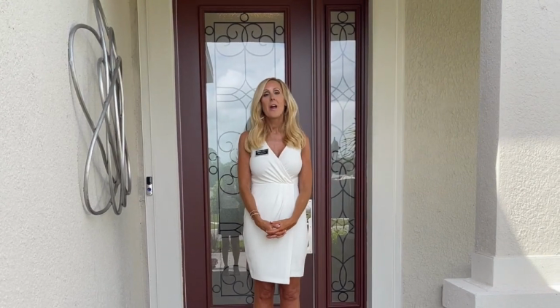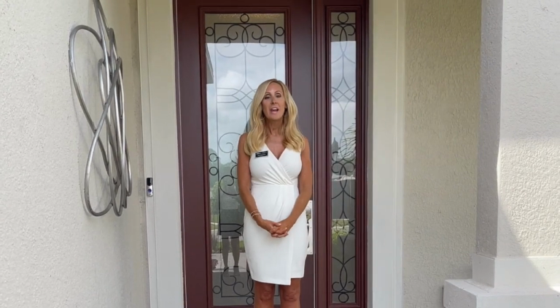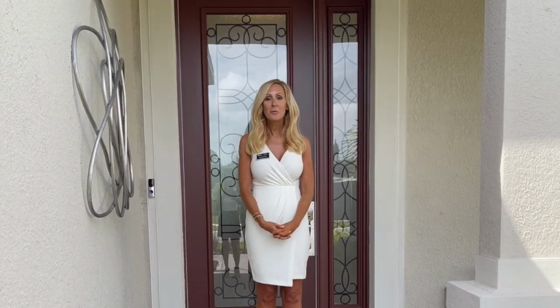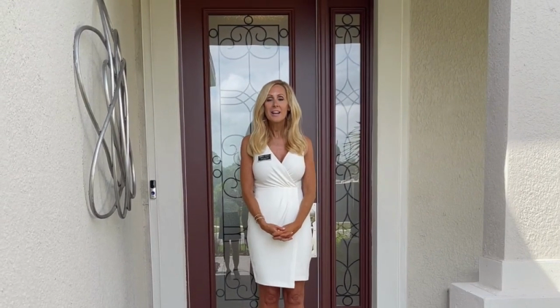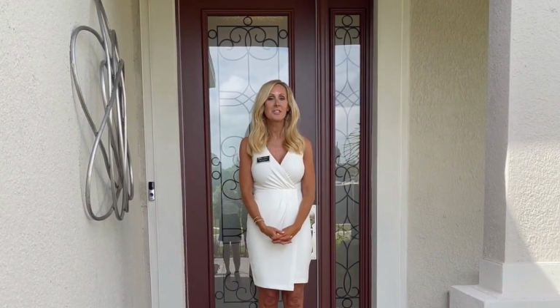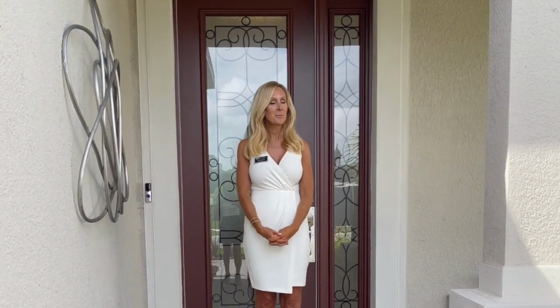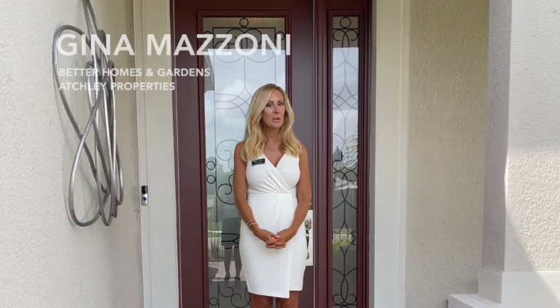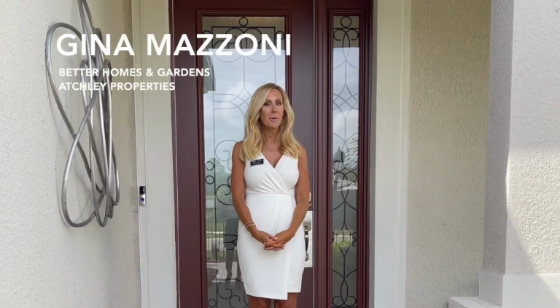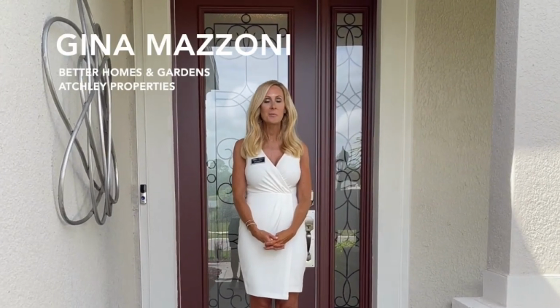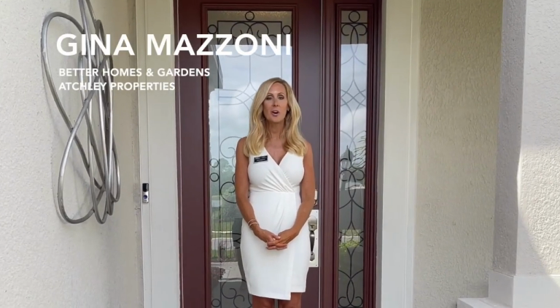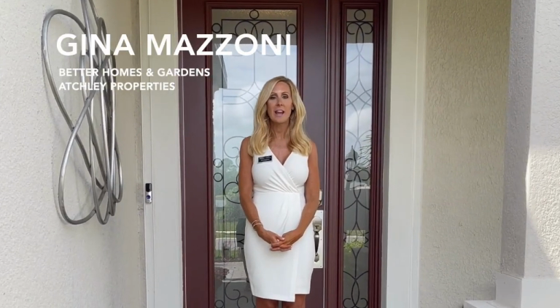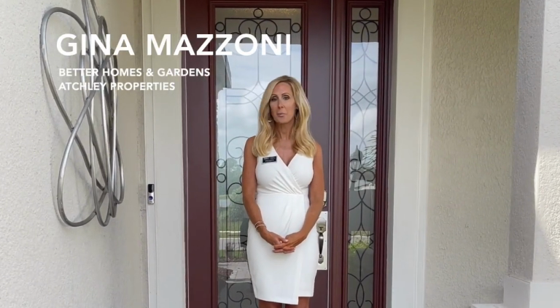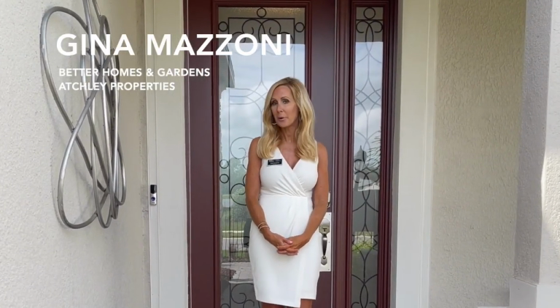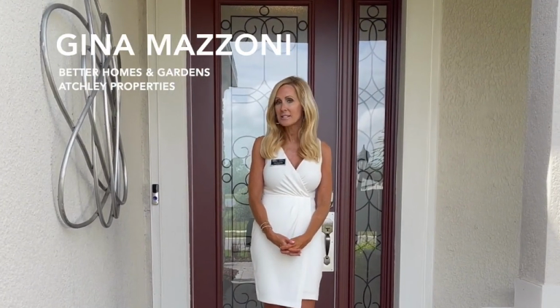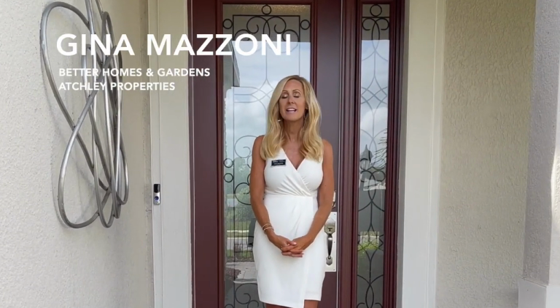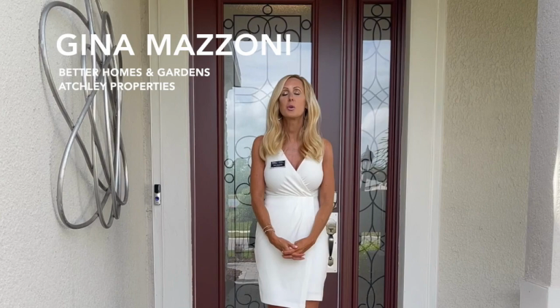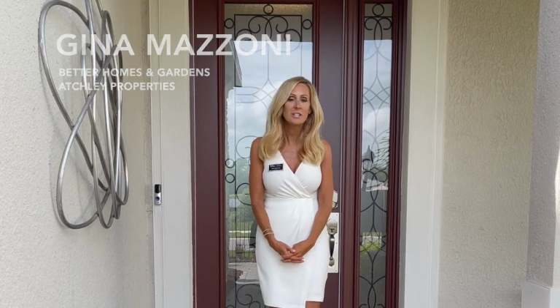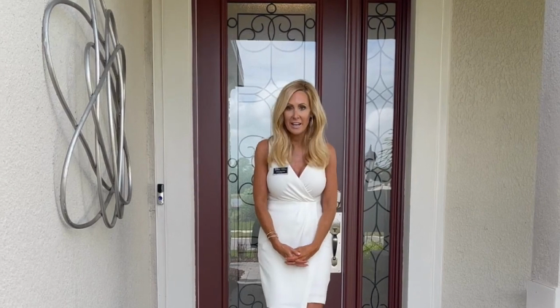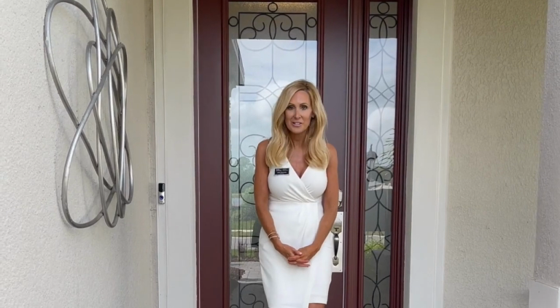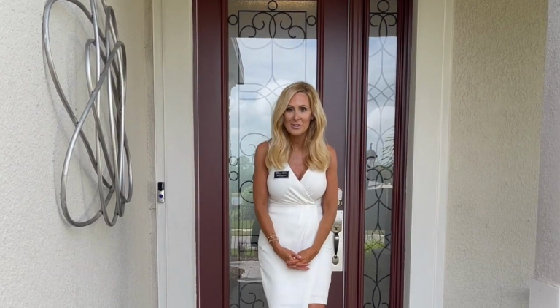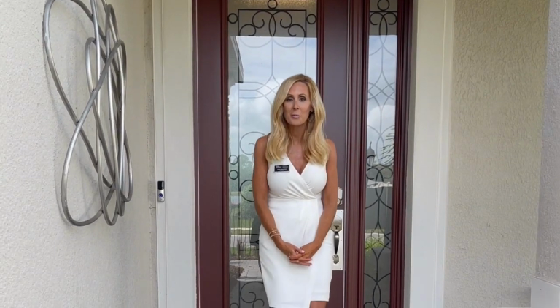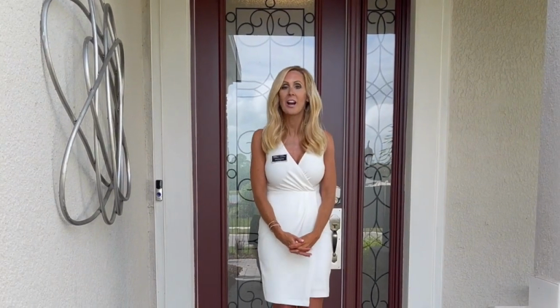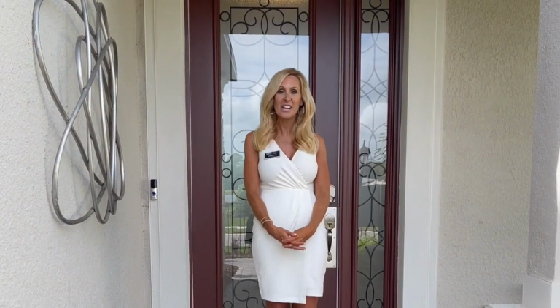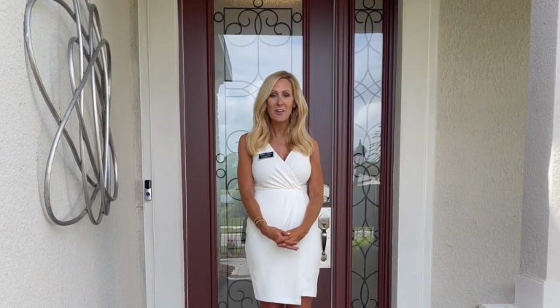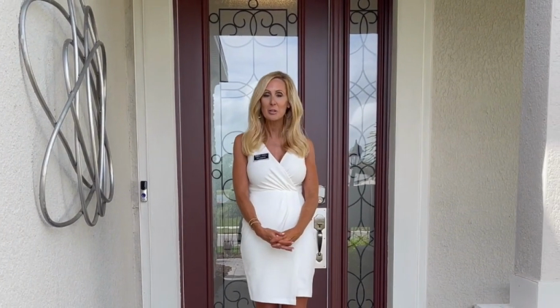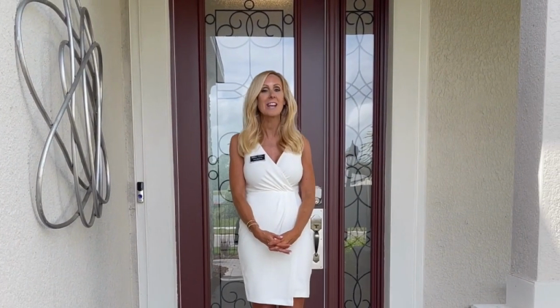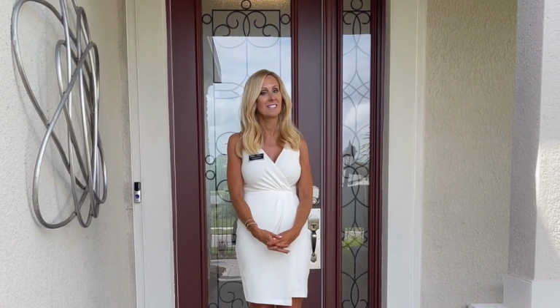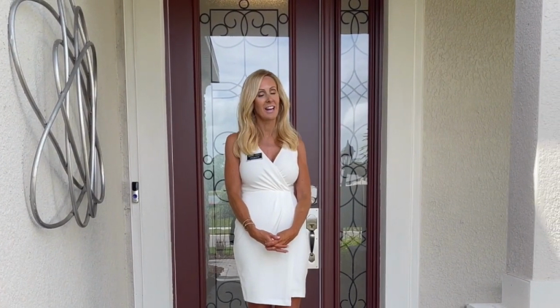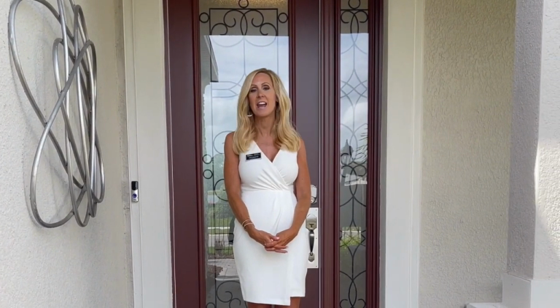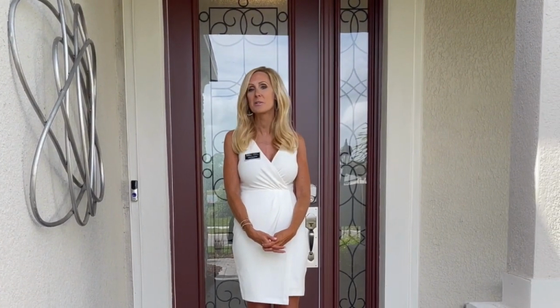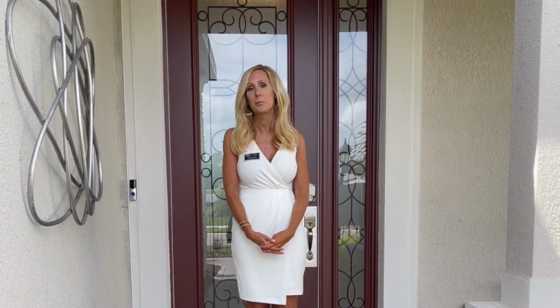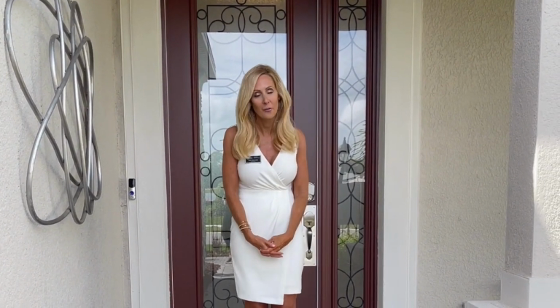Hi everyone, it's Shina Mazzoni with Better Homes and Gardens Ashy Properties. It is a gorgeous day here in Sarasota — we're talking 75 degrees and sunny. It is absolutely beautiful.